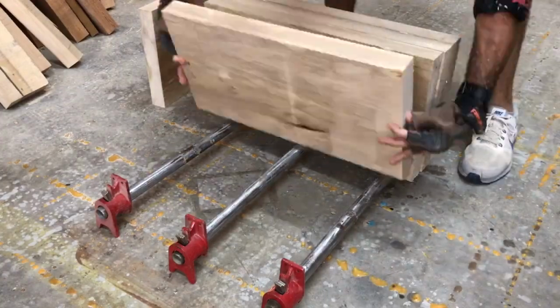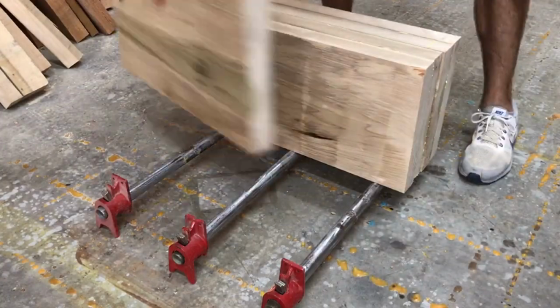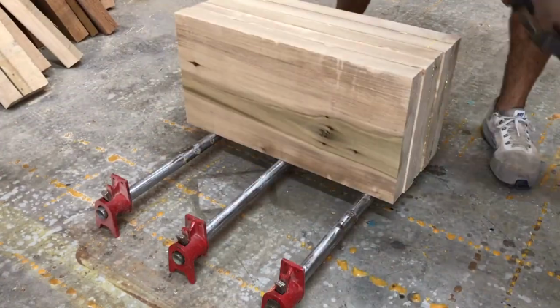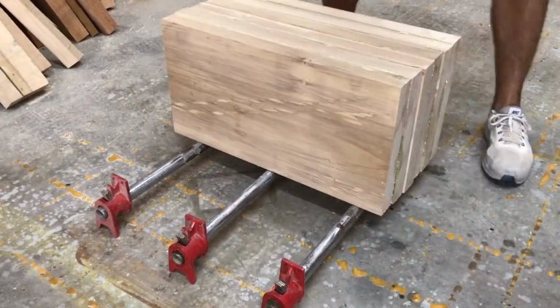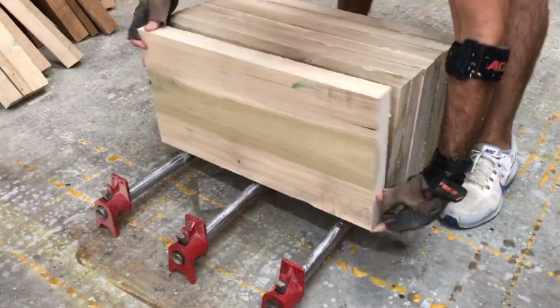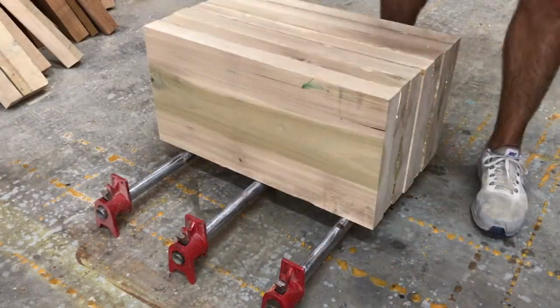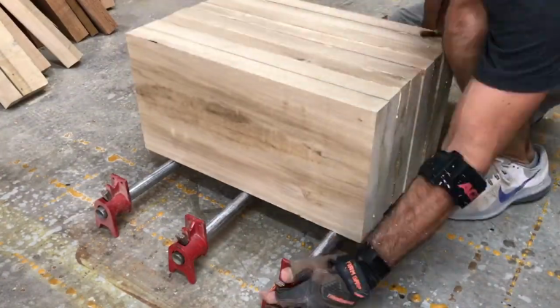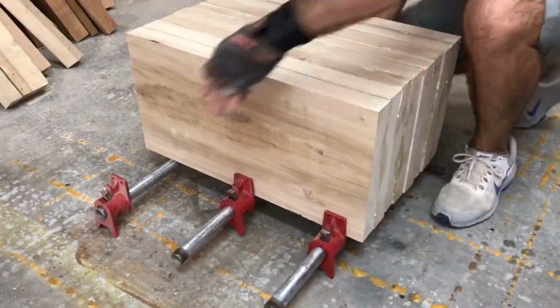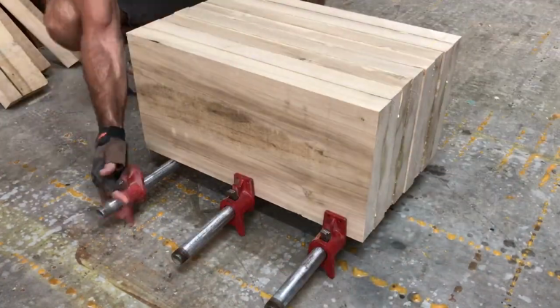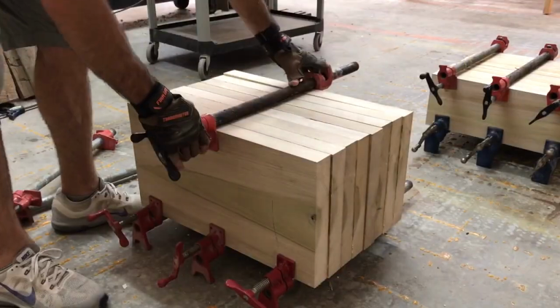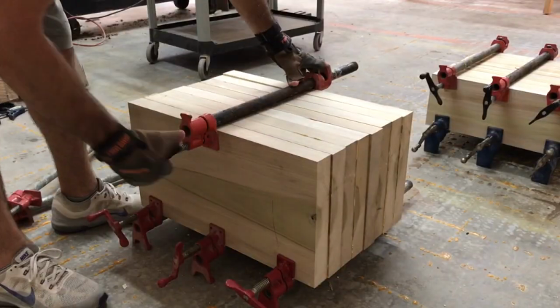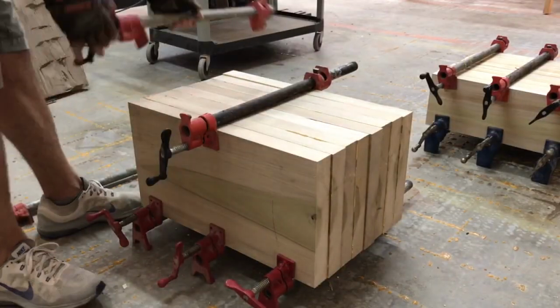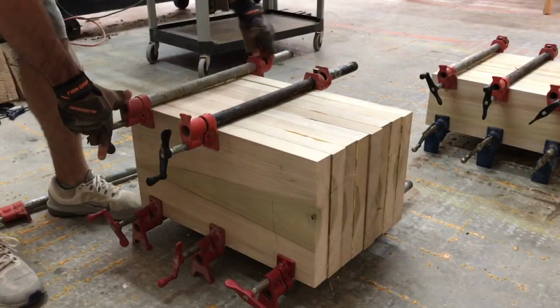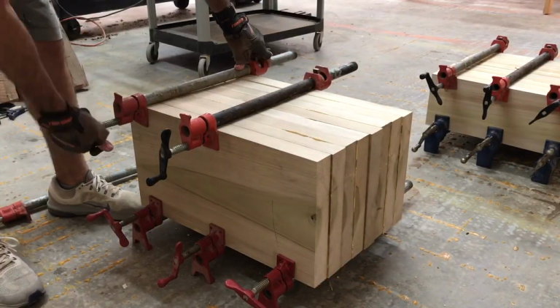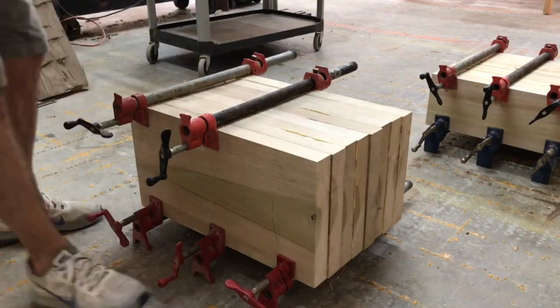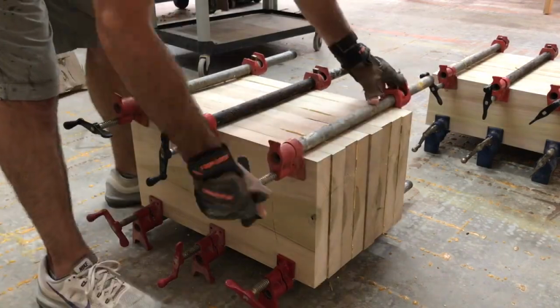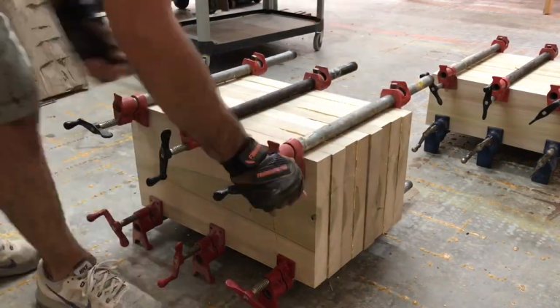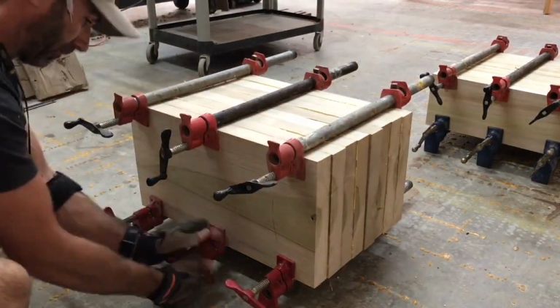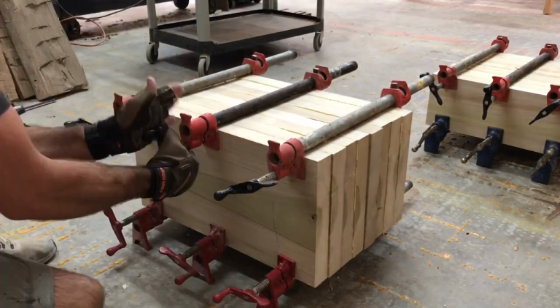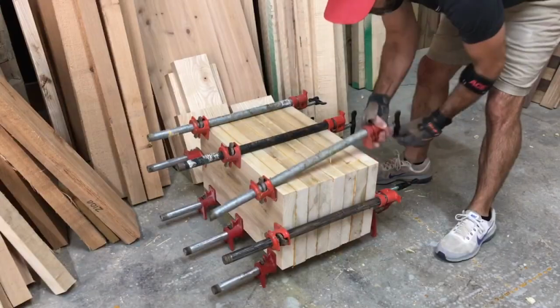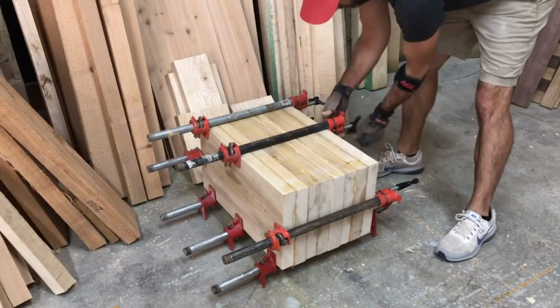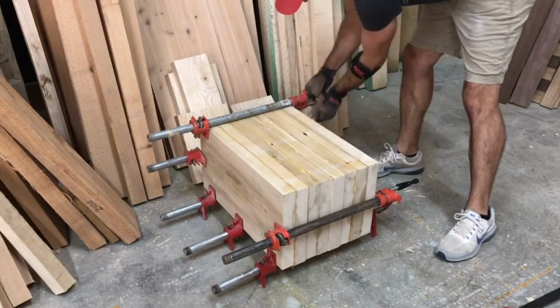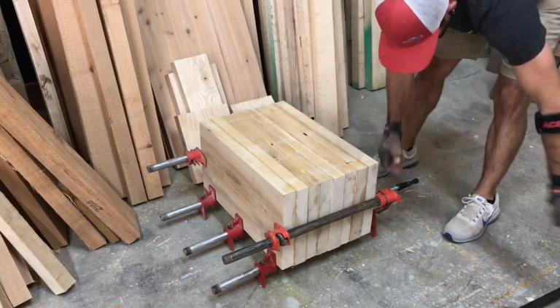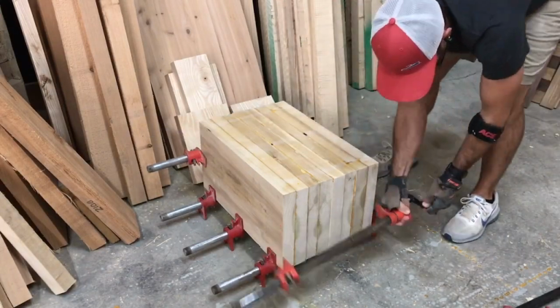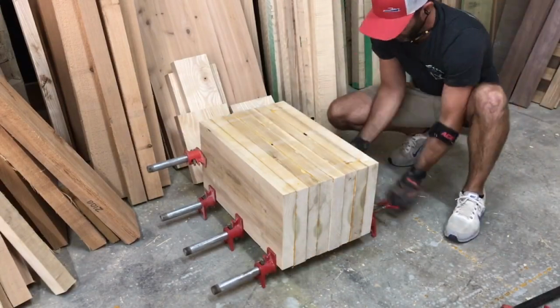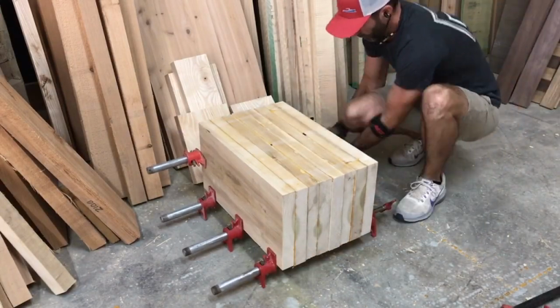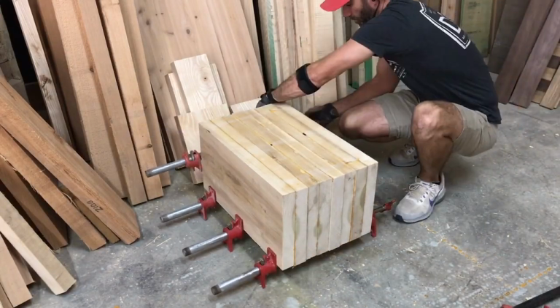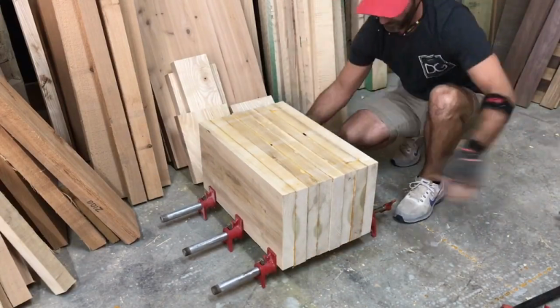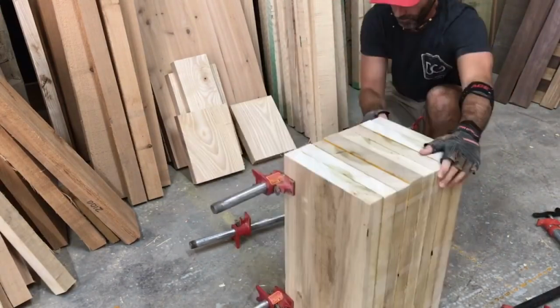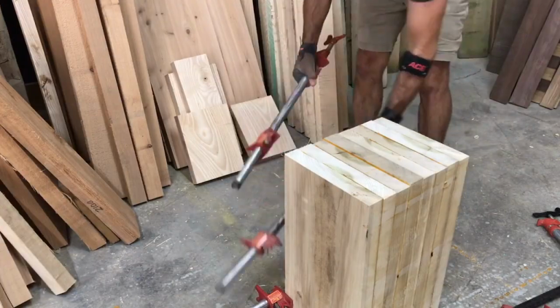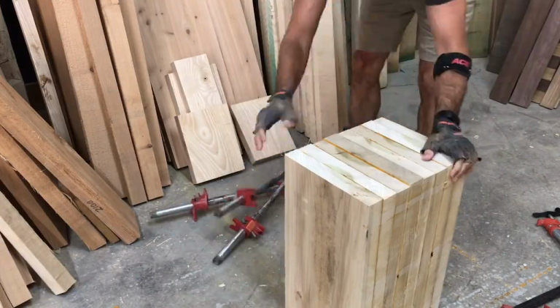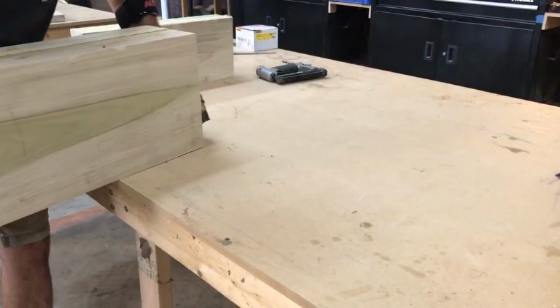We're moving right along — now we're already on the glue-up stage of the scroll base. We're gonna let this sit for about two and a half hours, remove the clamps, and then we're moving on to the next step.